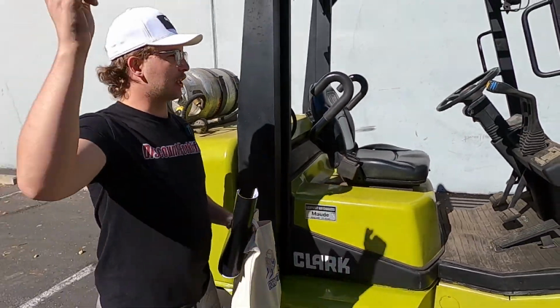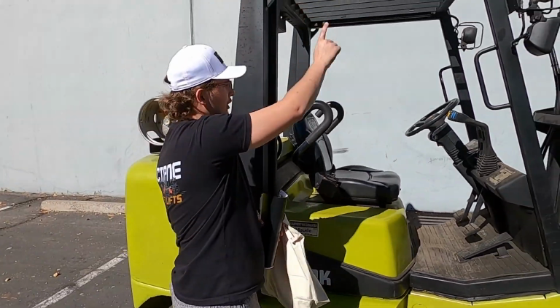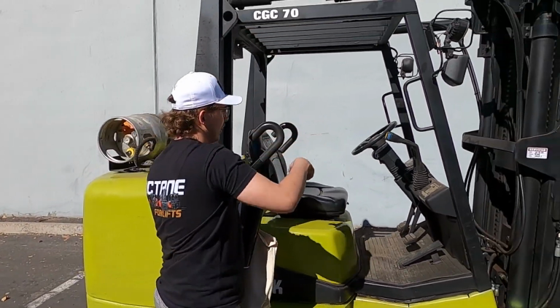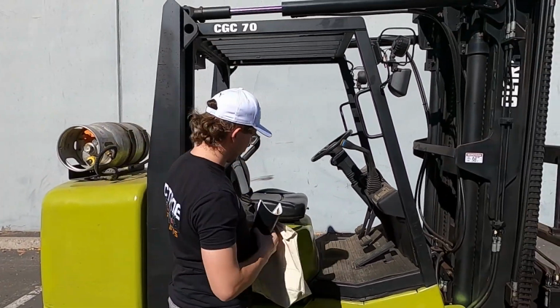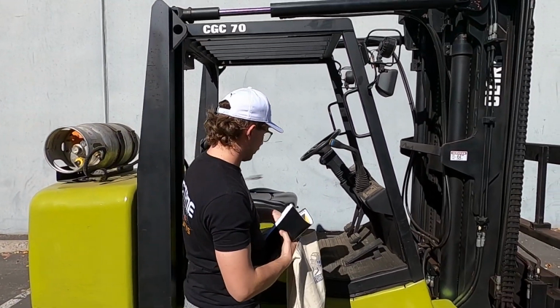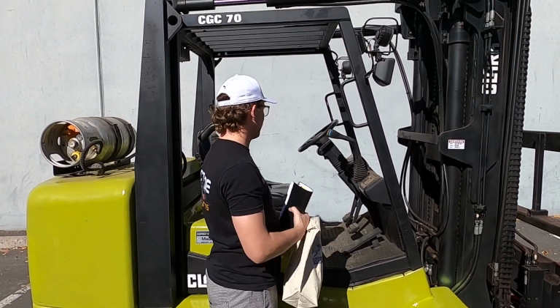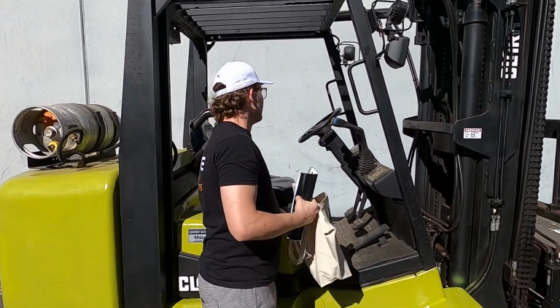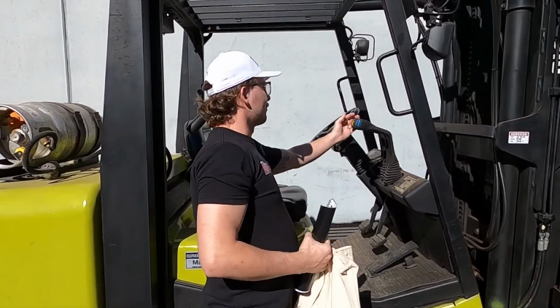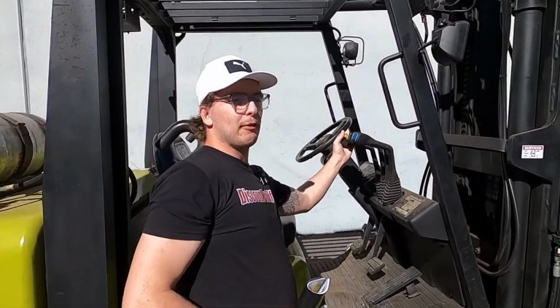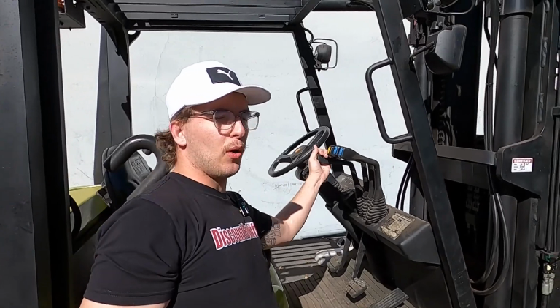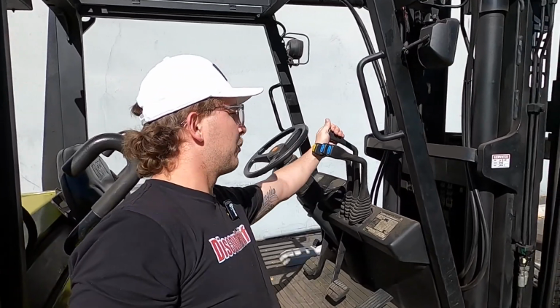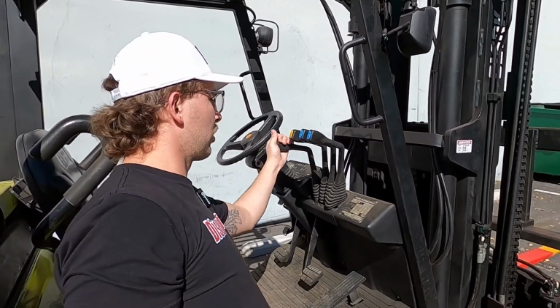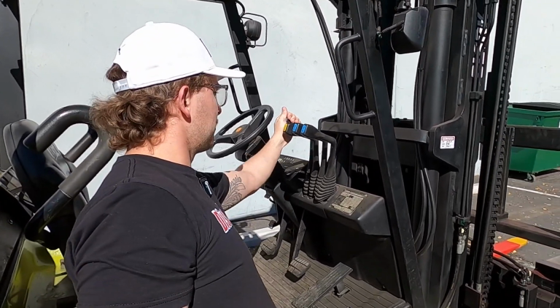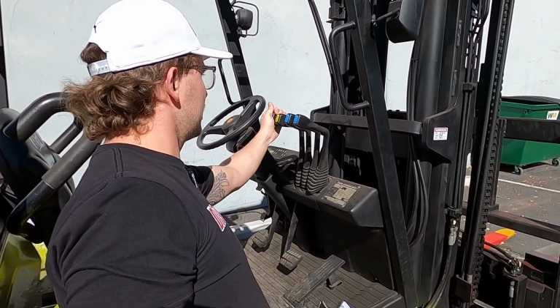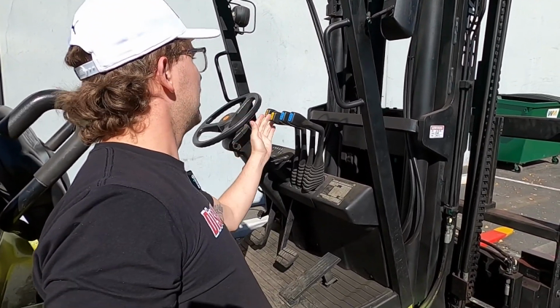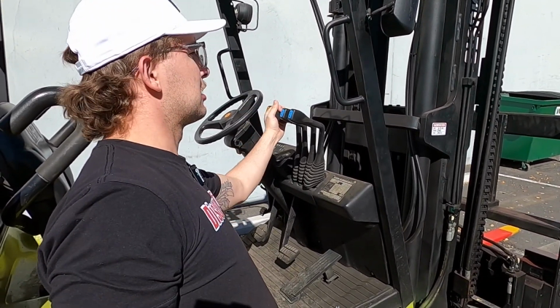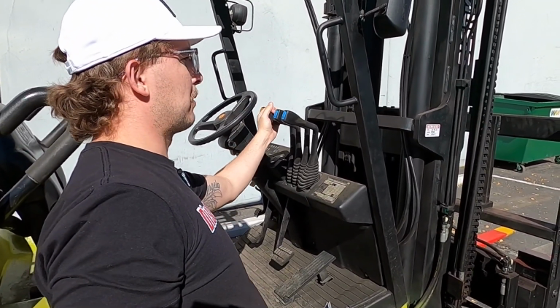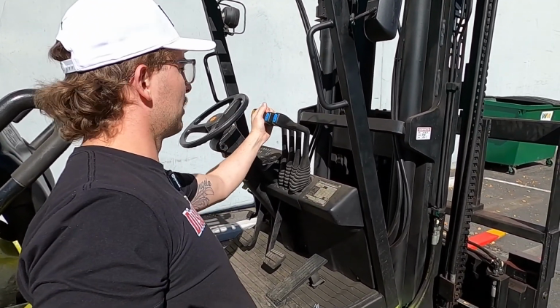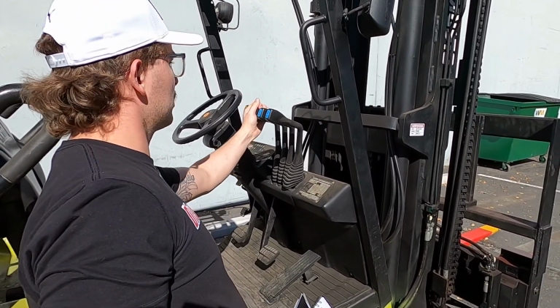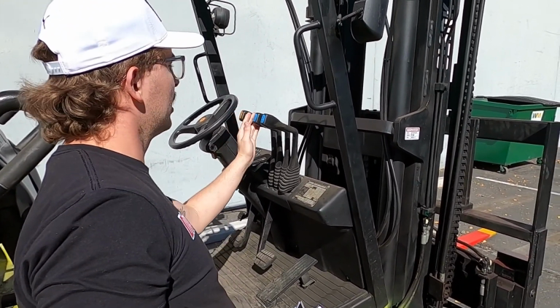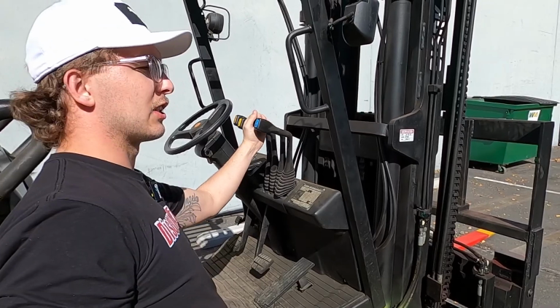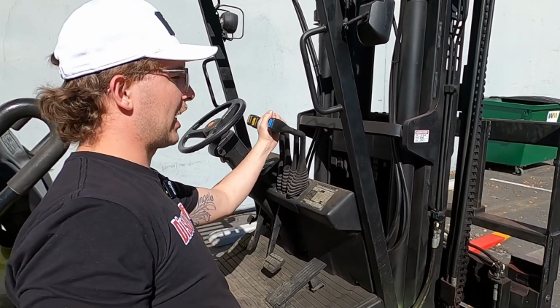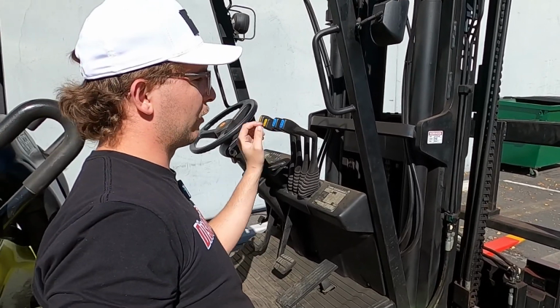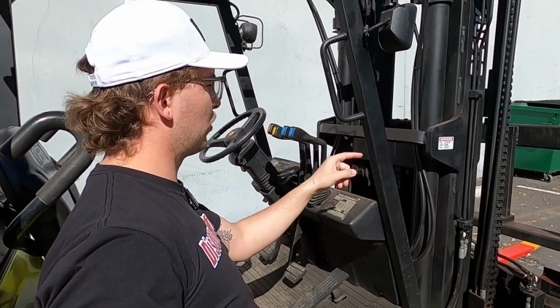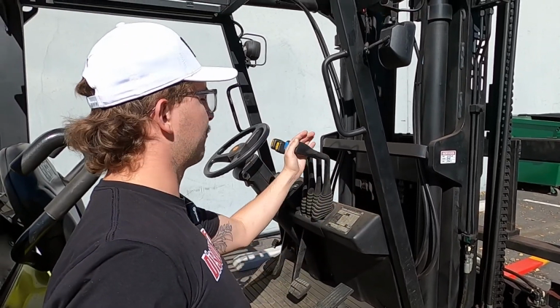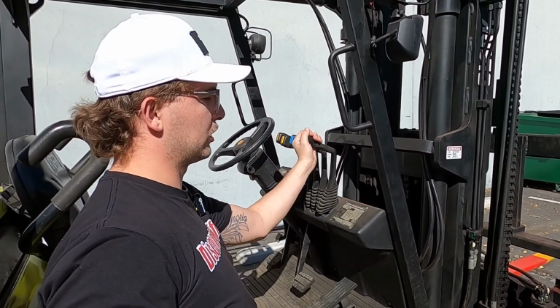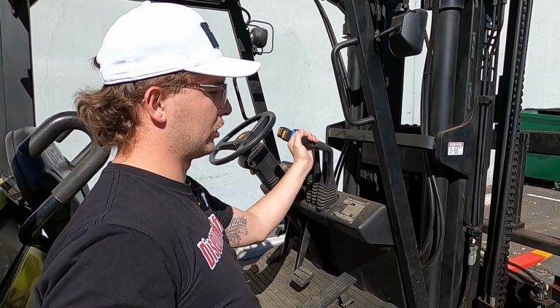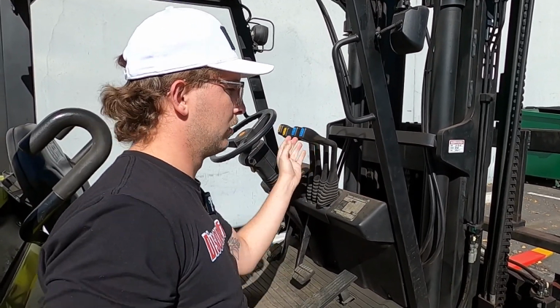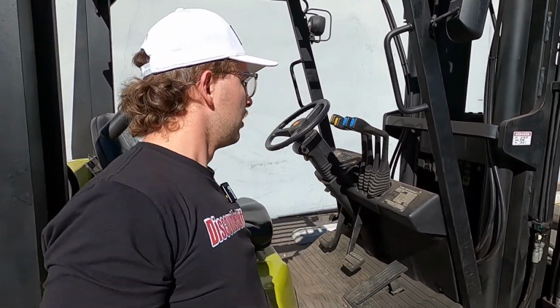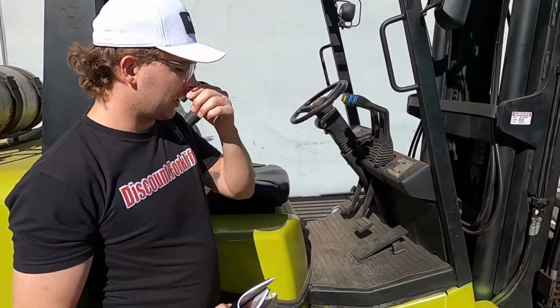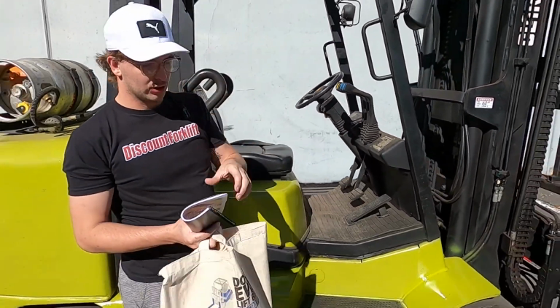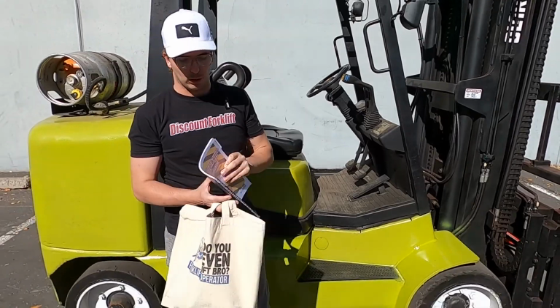Coming over here to your levers to check those out. The first lever is to go up and down with your forks and mast. The second is to tilt your mast forward and backwards. The third is for side shift of your forks, and the fourth is the fork positioner itself.